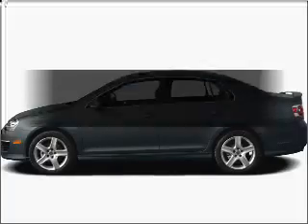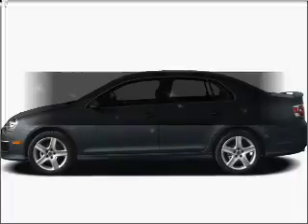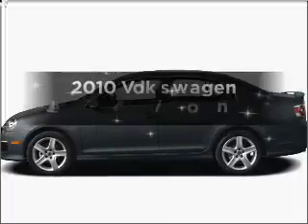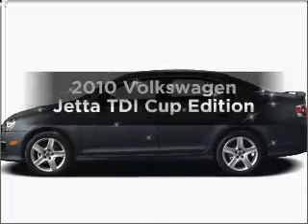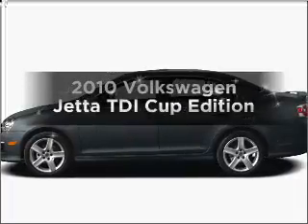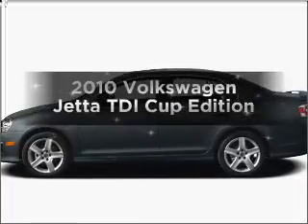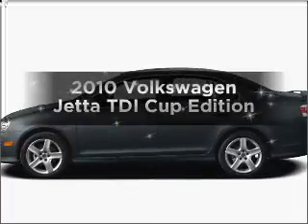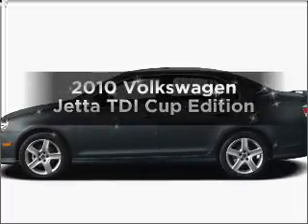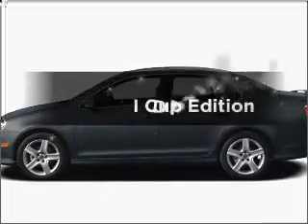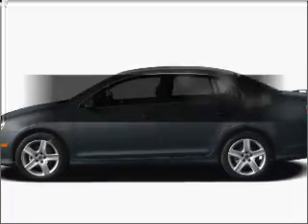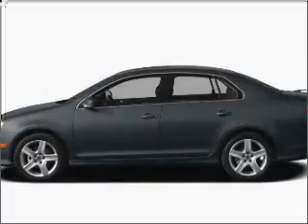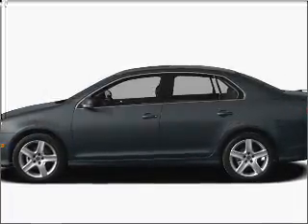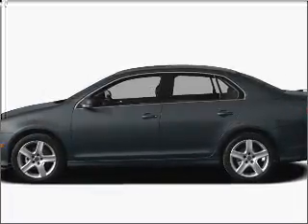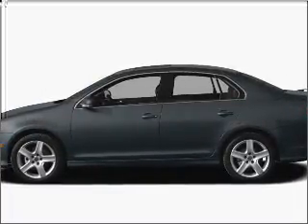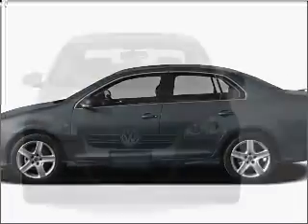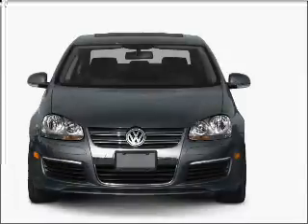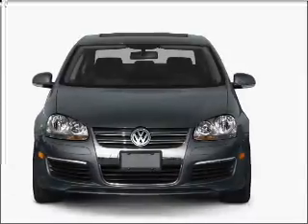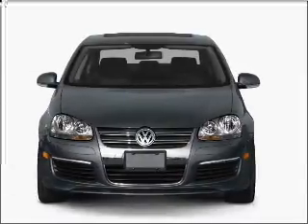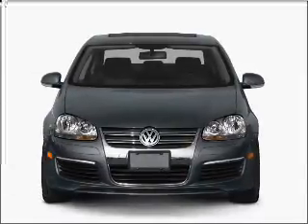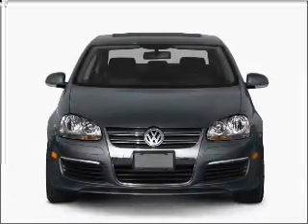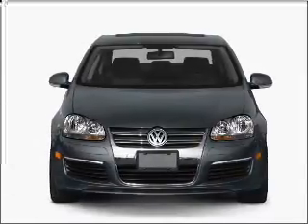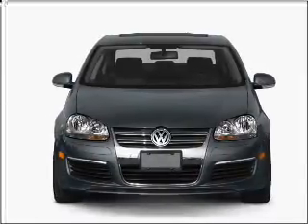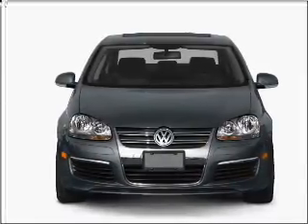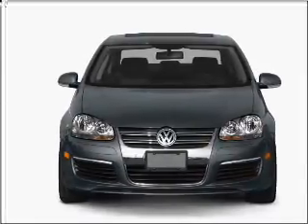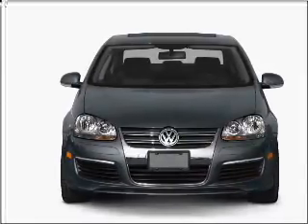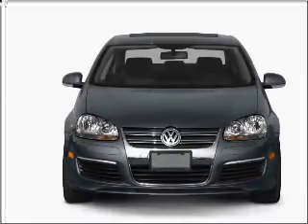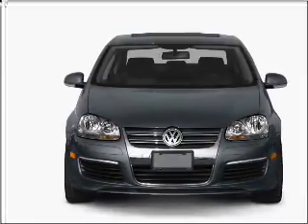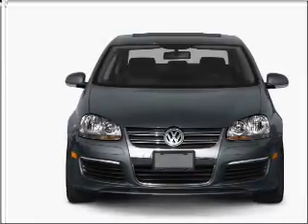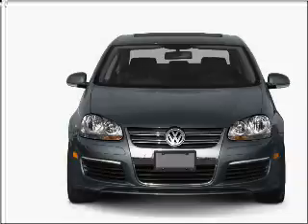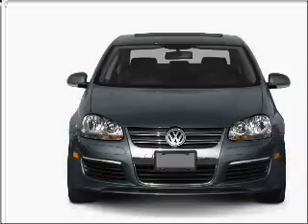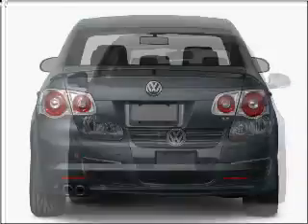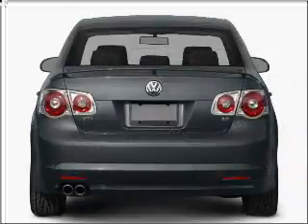Get noticed in this 2010 Volkswagen Jetta. Everything you need under one roof with this great vehicle. With an efficient four-cylinder engine connected to a manual transmission that'll keep you in touch with your vehicle.